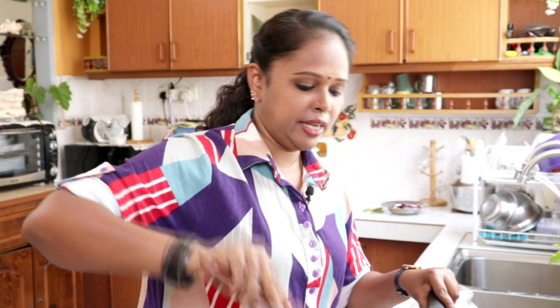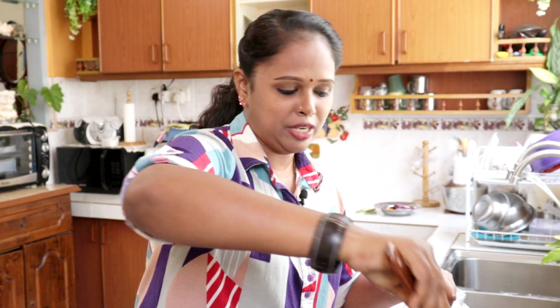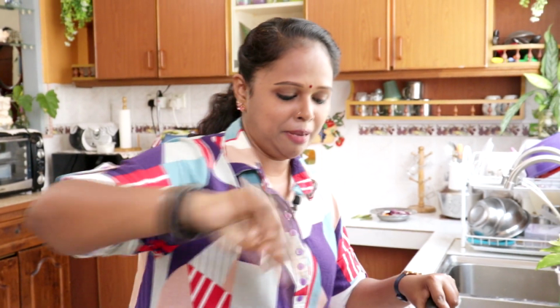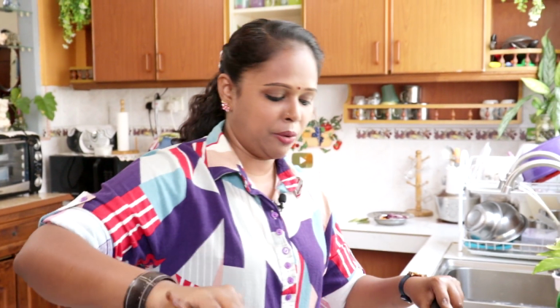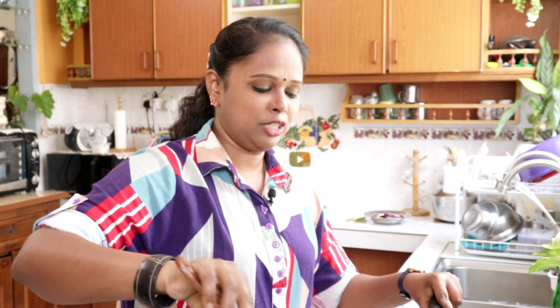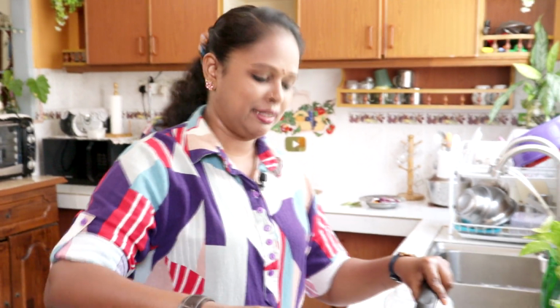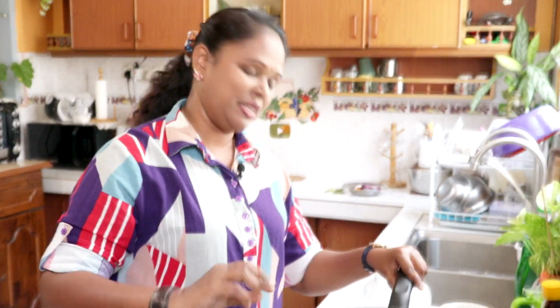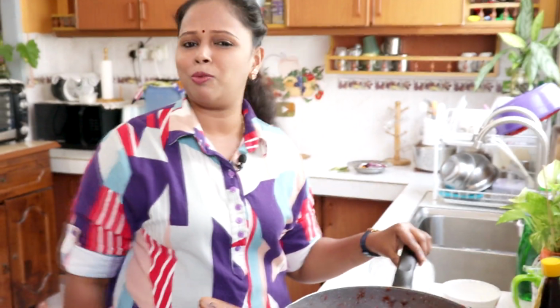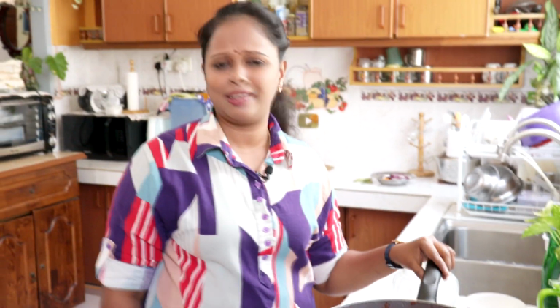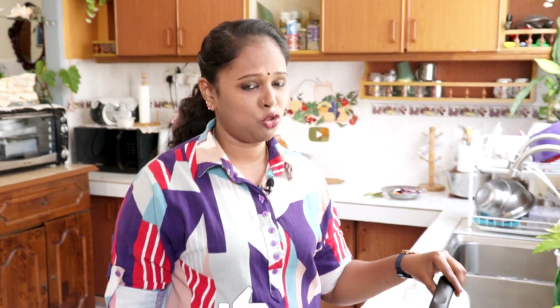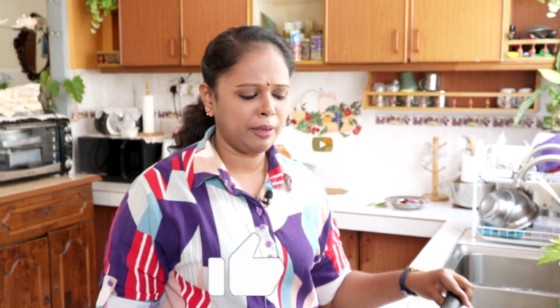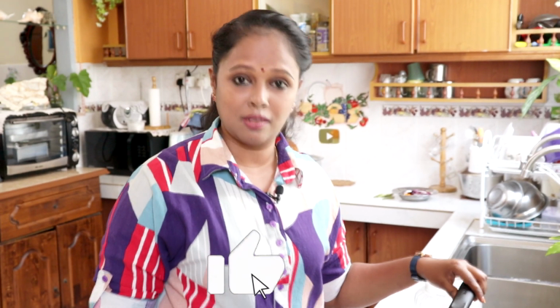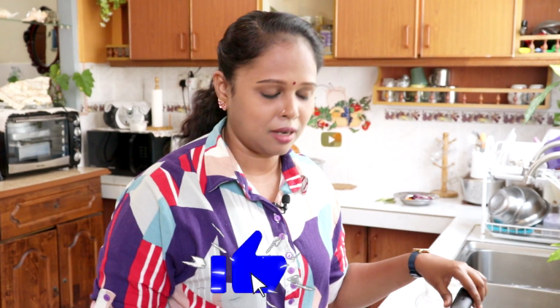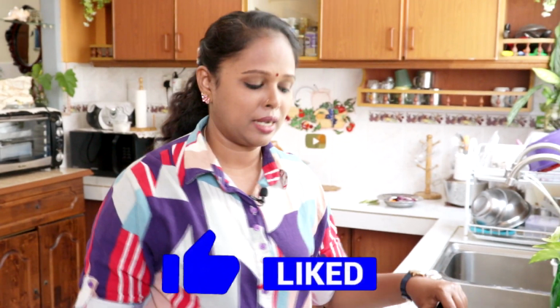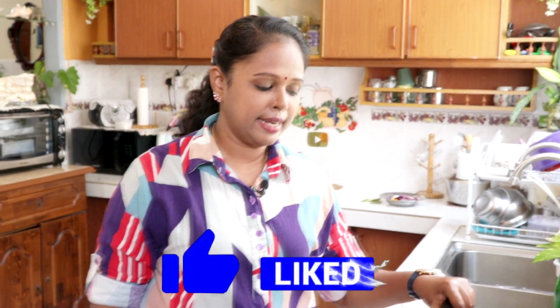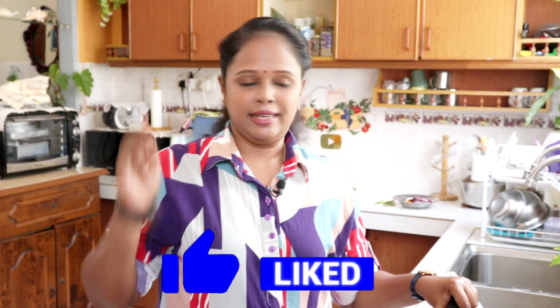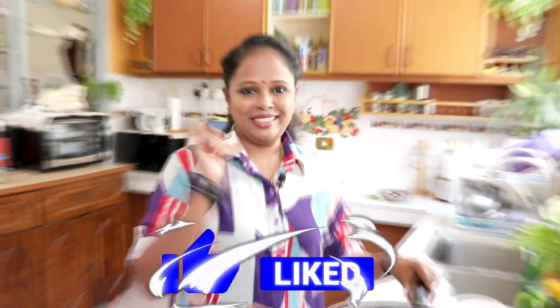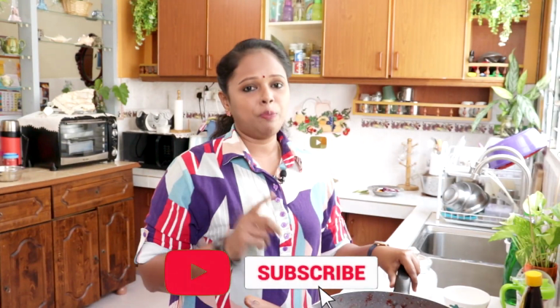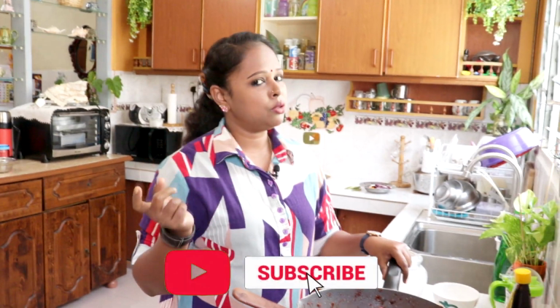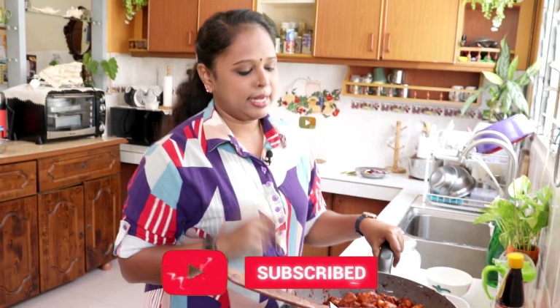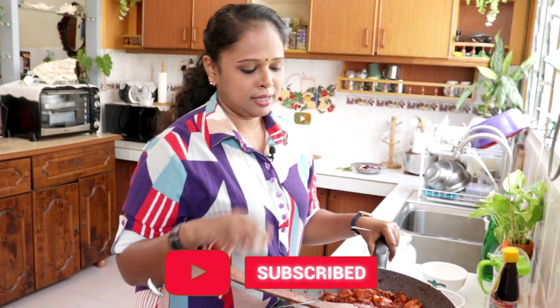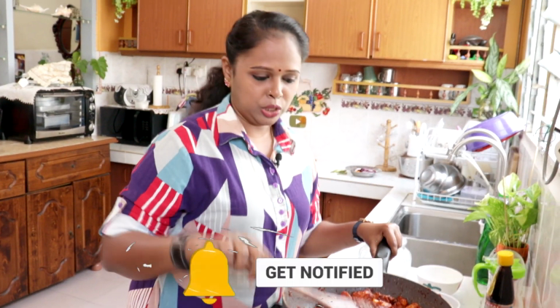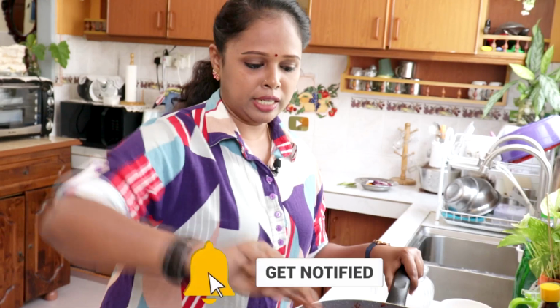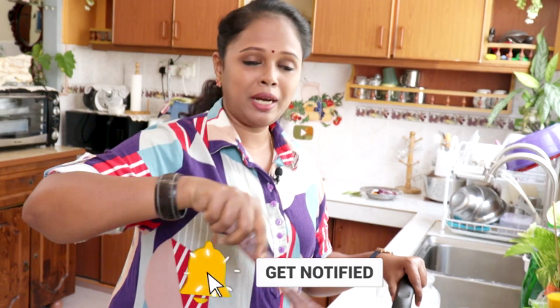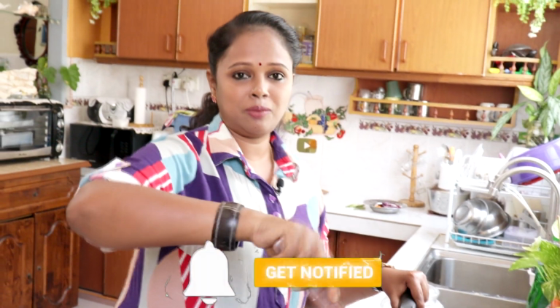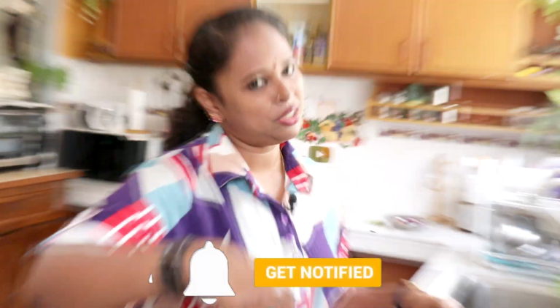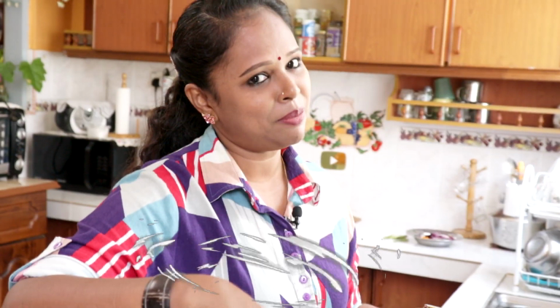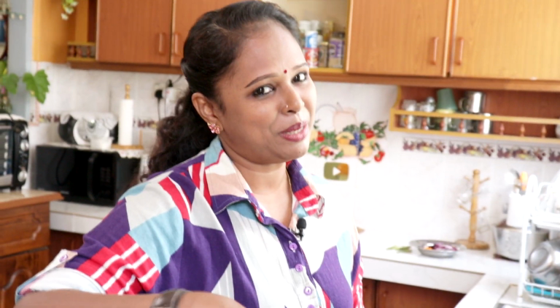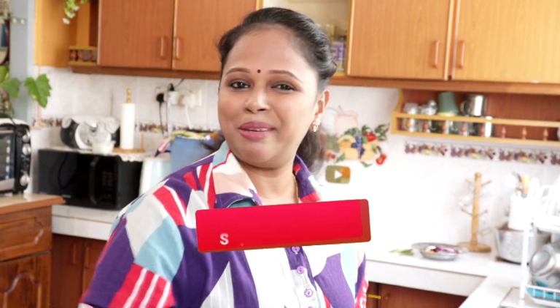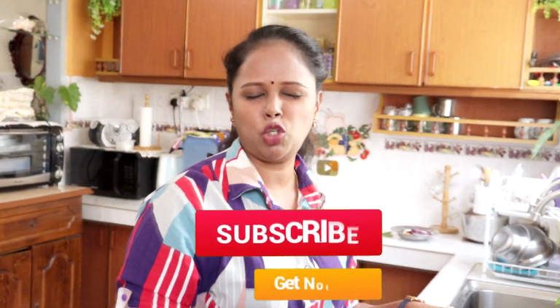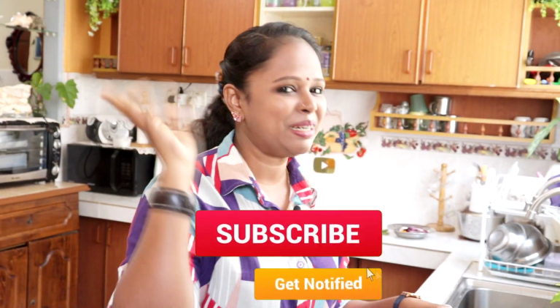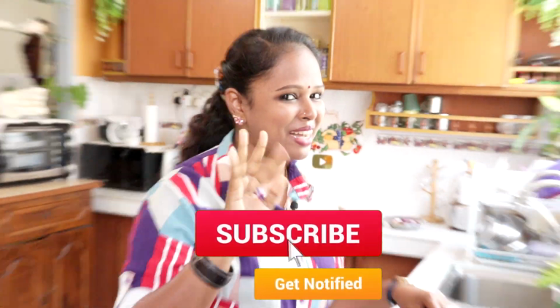Okay, so Lina harap kawan-kawan akan cubakan resepi ni kat rumah. Jangan tak cuba, memang sedap untuk makan. Jangan lupa untuk like and share this video. Lina jumpa anda semua besok dengan resepi yang baru. Selamat mencuba! Bye-bye.